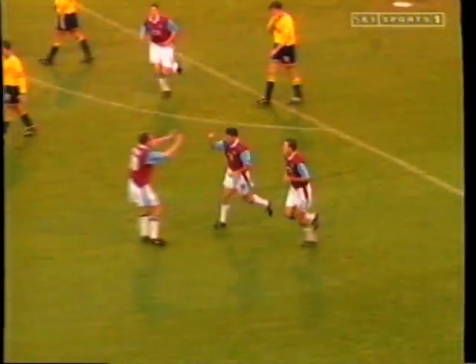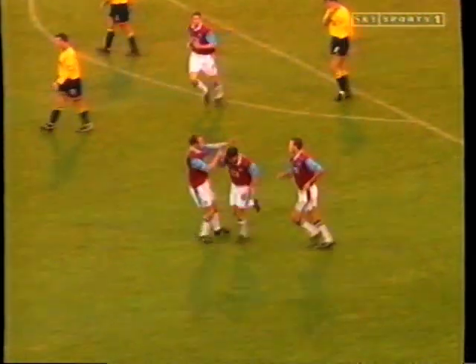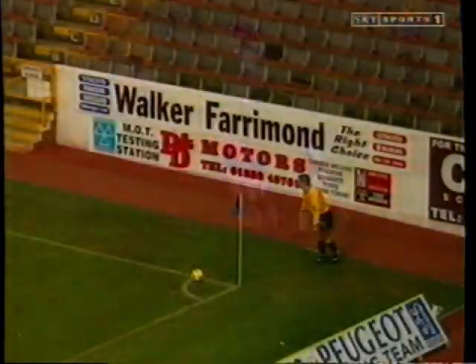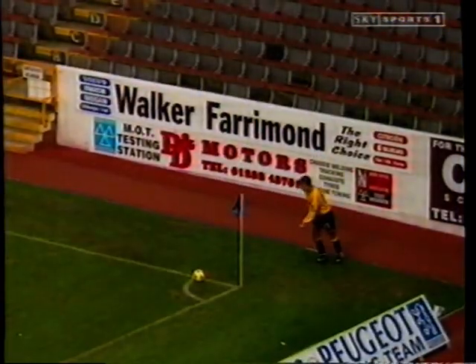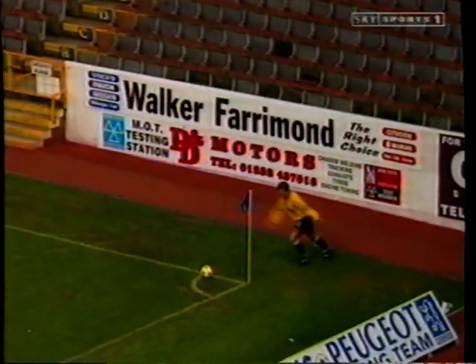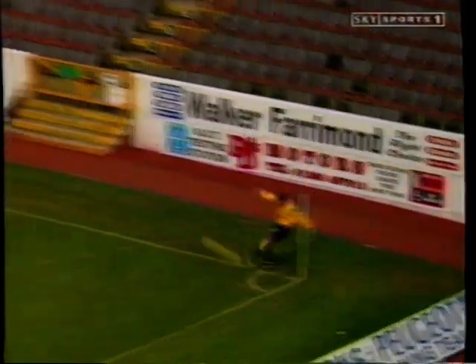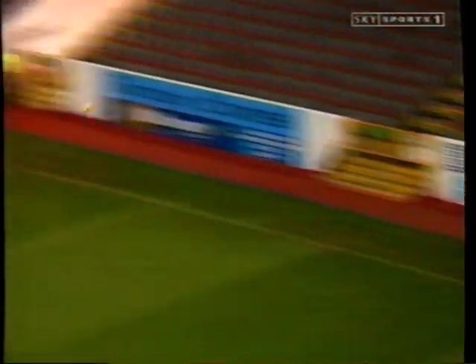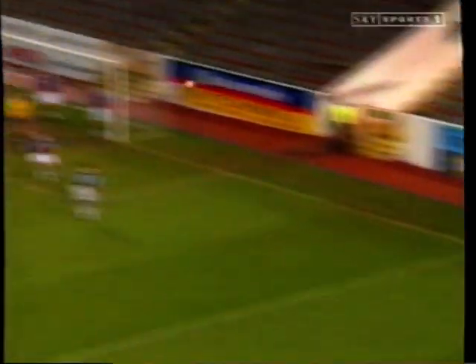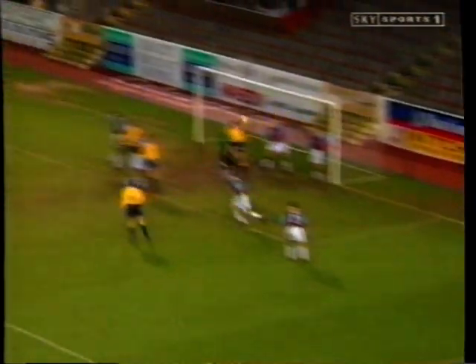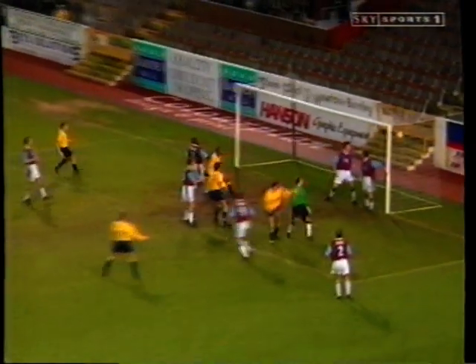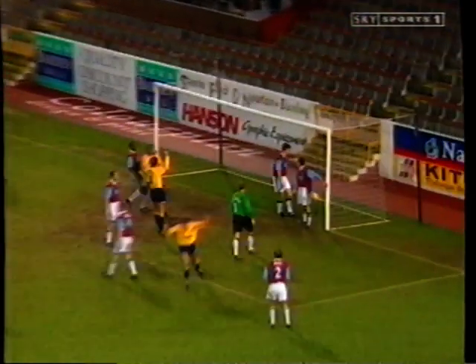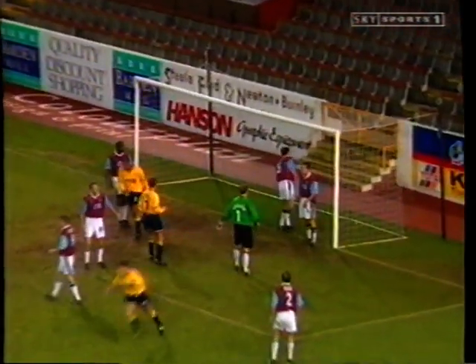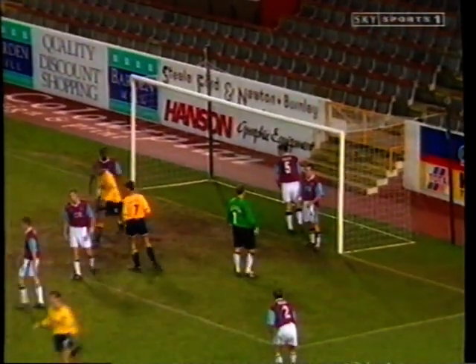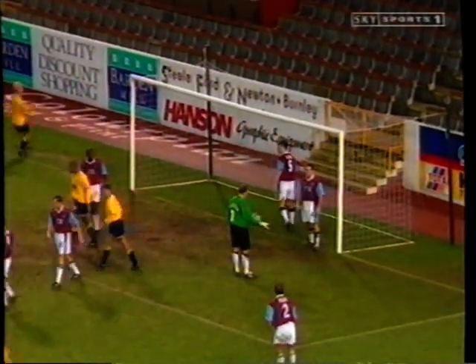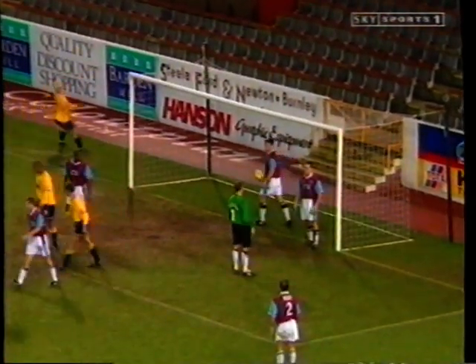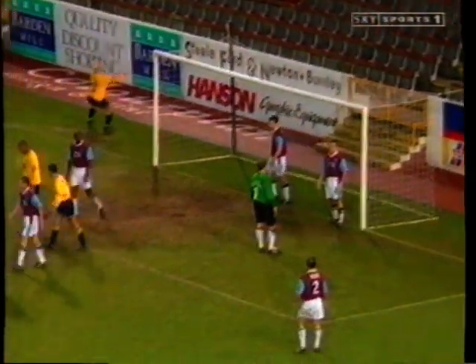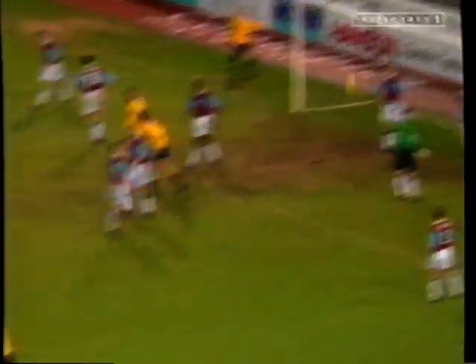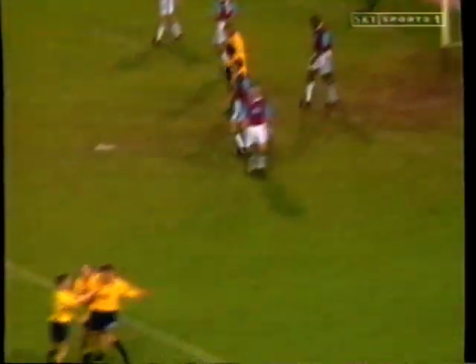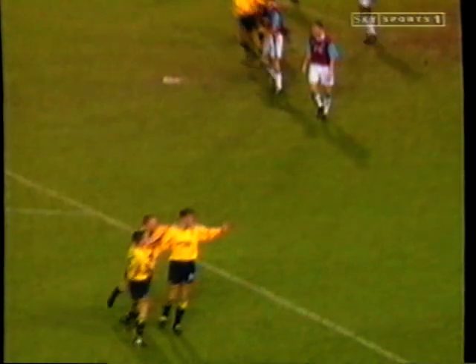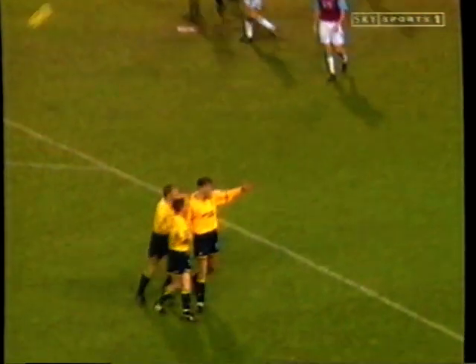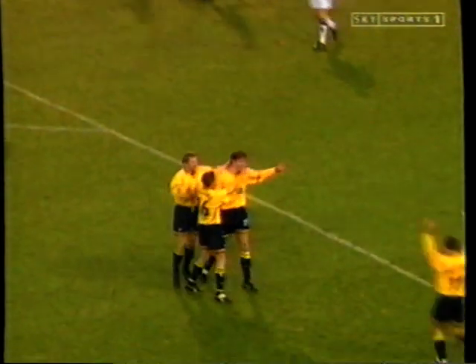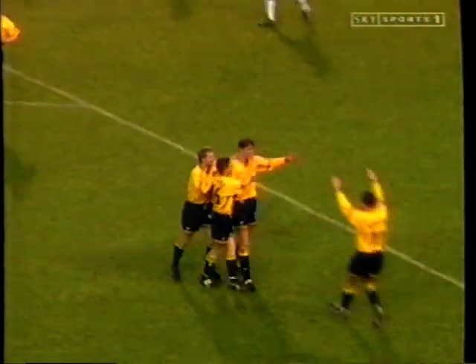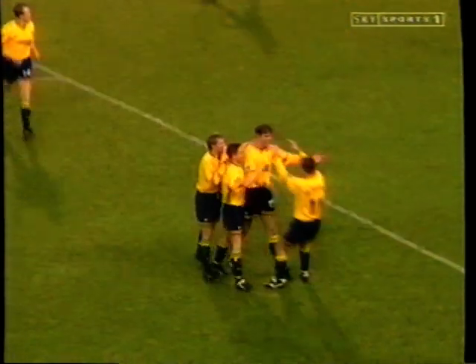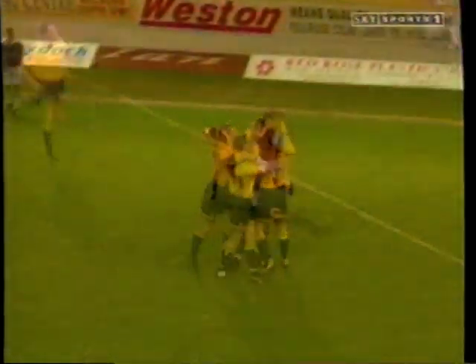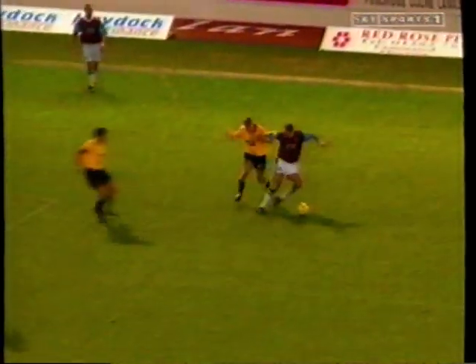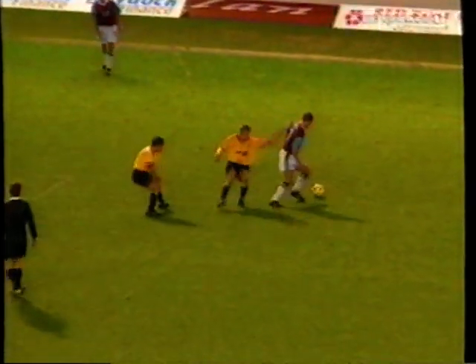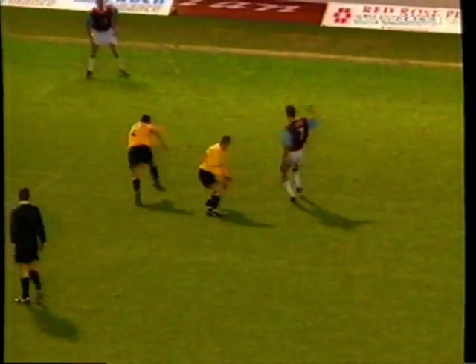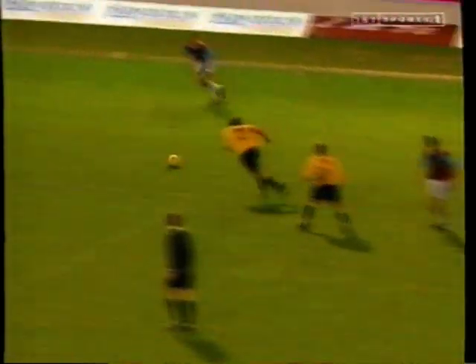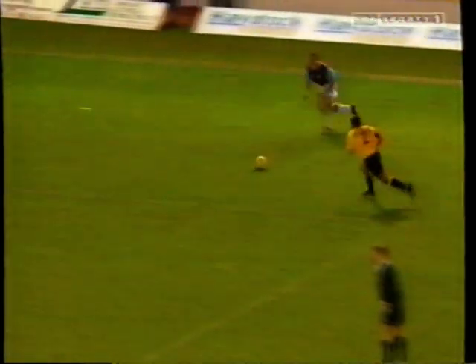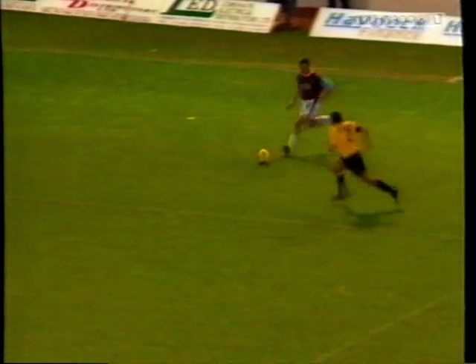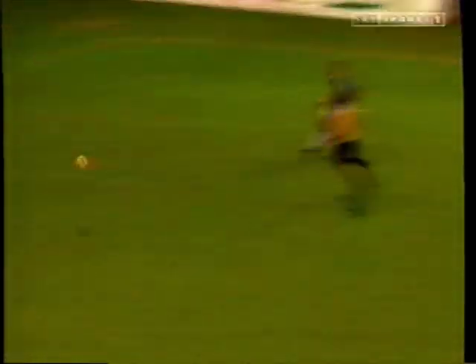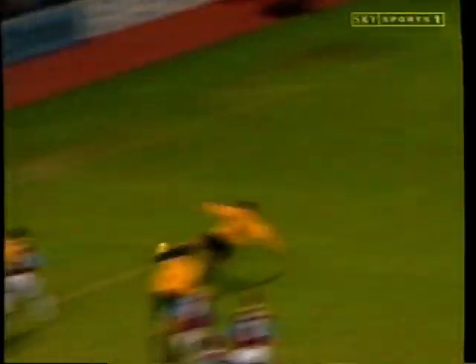Centre-half Whelan did his best to make up for his first-half misdemeanours when he nodded Oxford ahead again. But the Clarets kept up their promotion challenge by taking all three points with two goals in the last ten minutes.